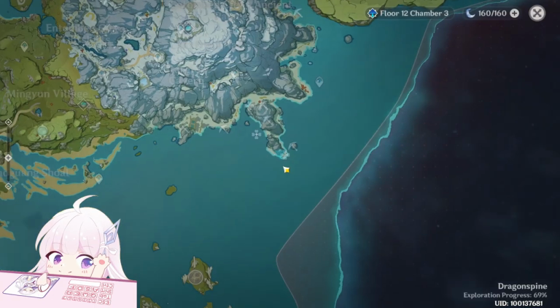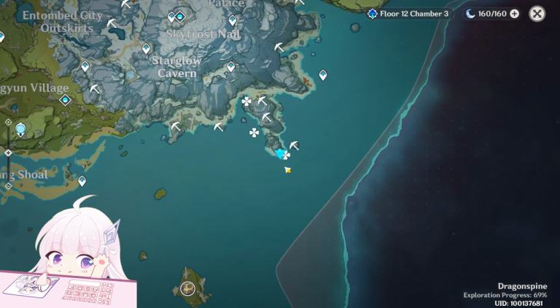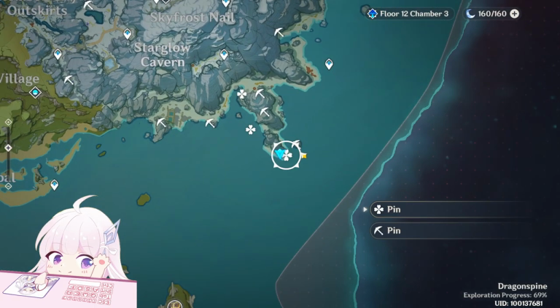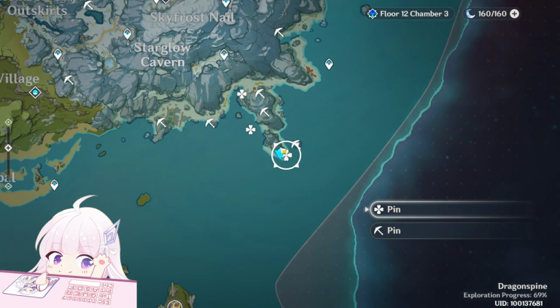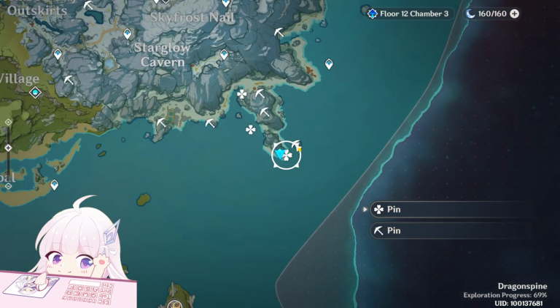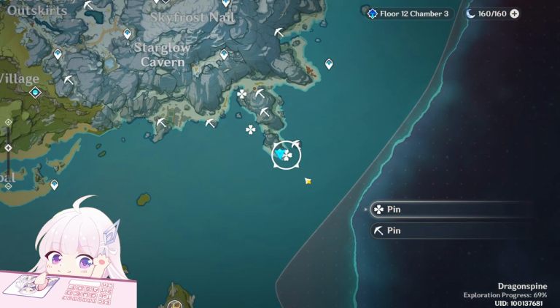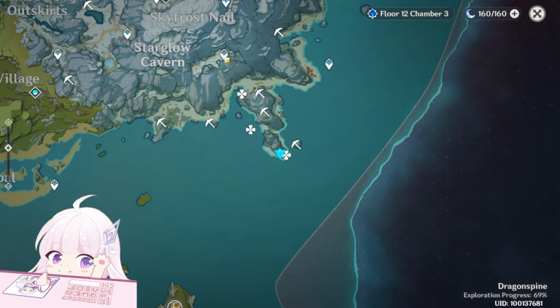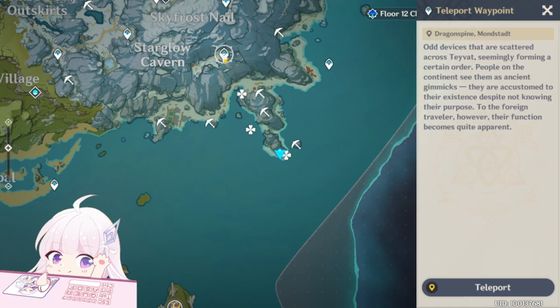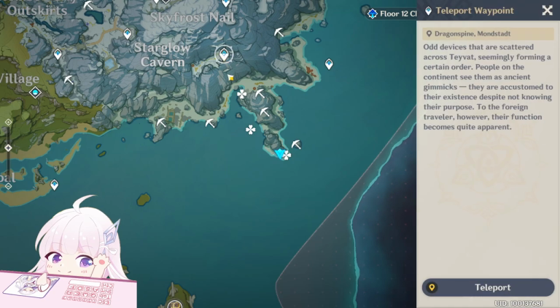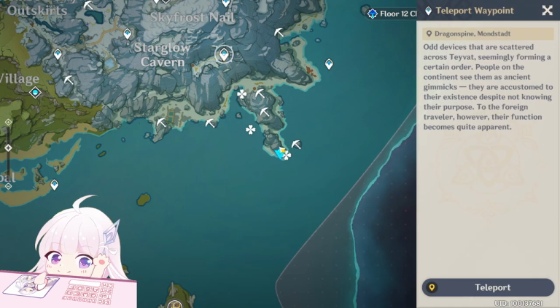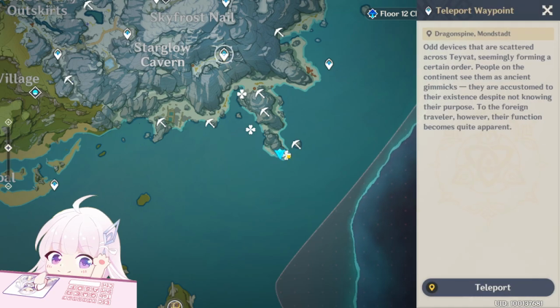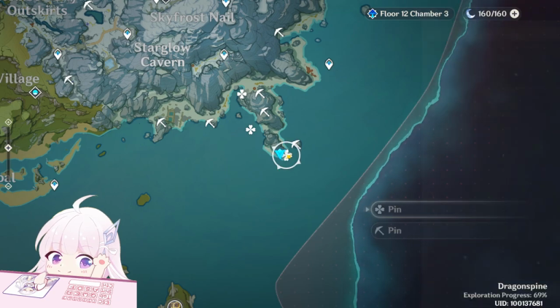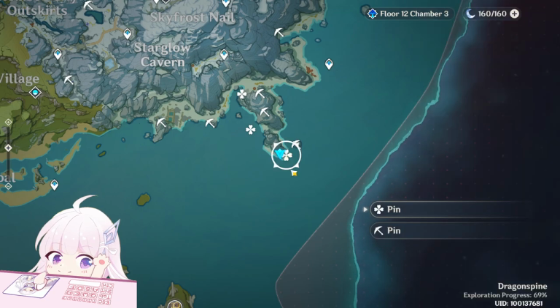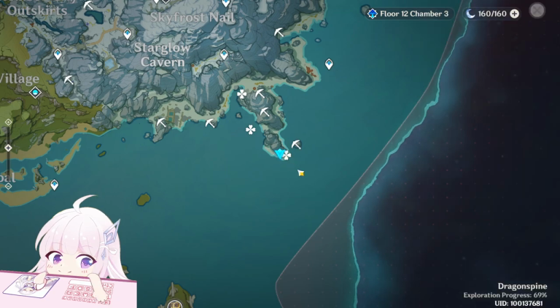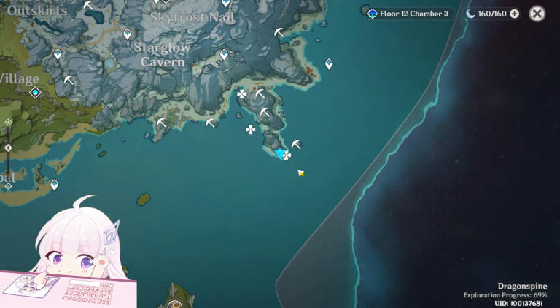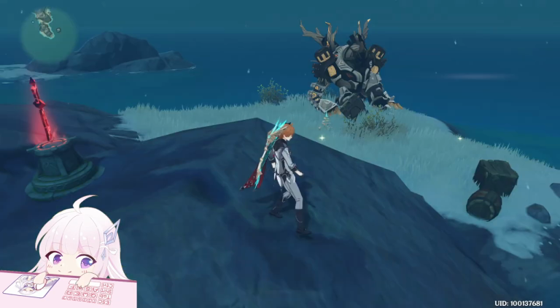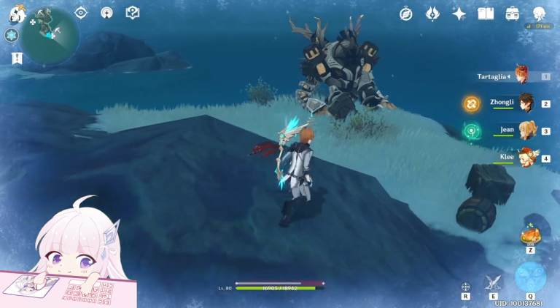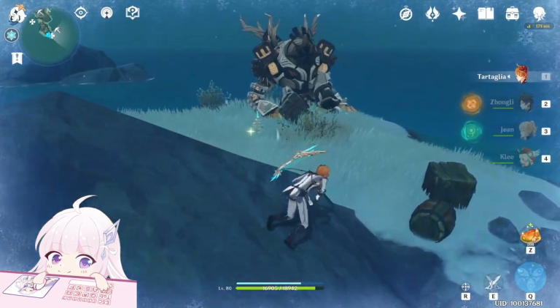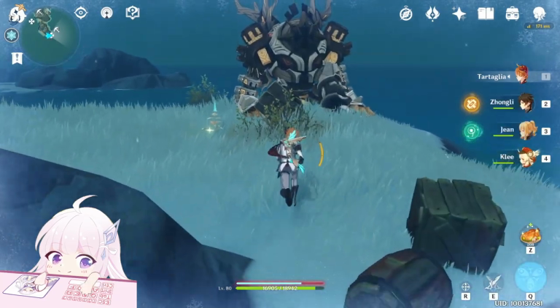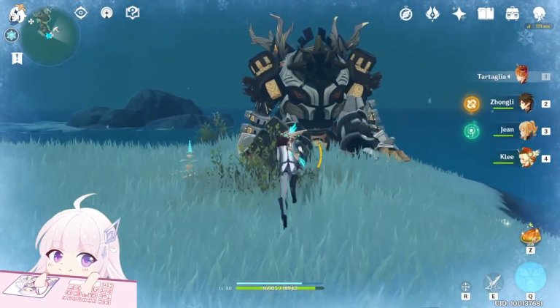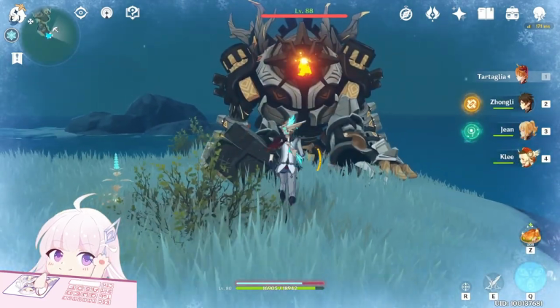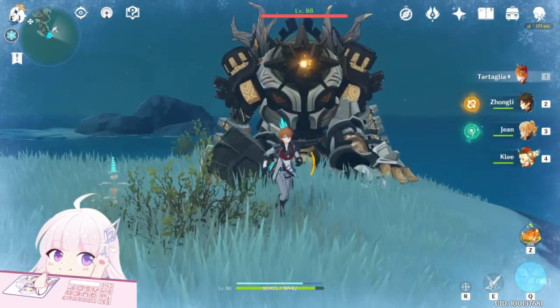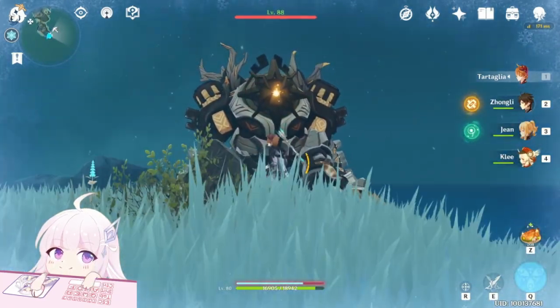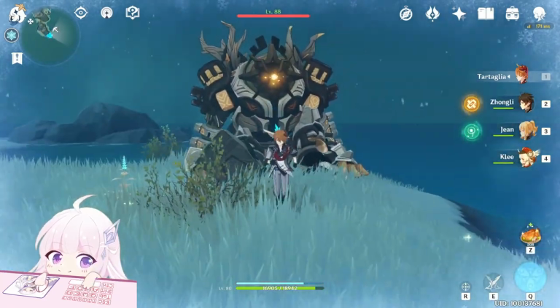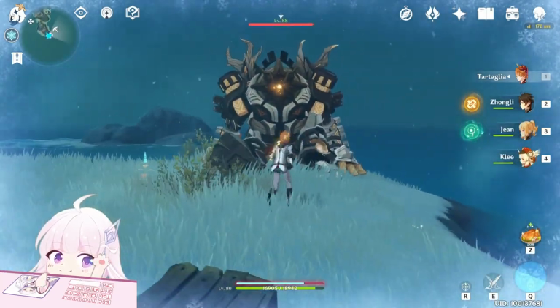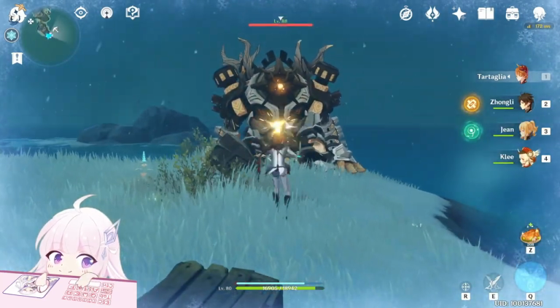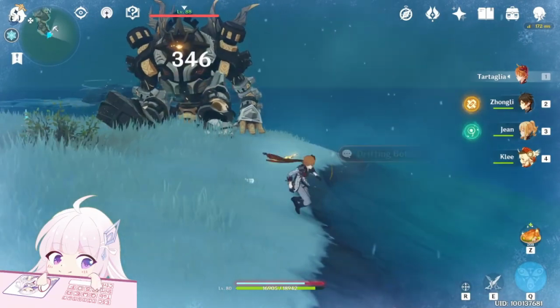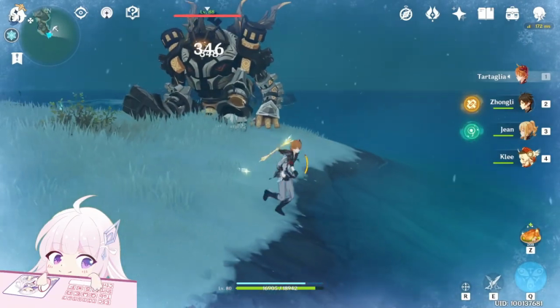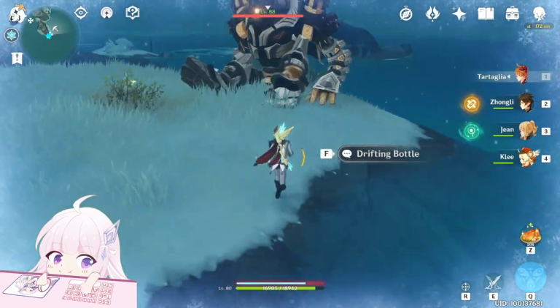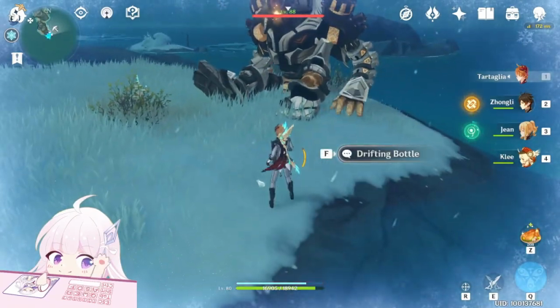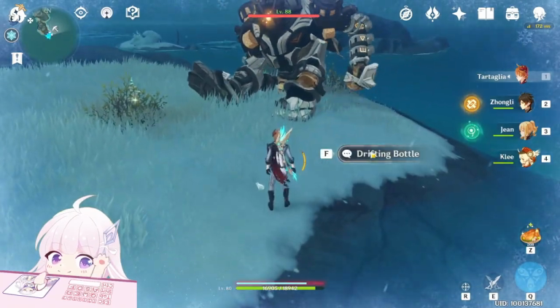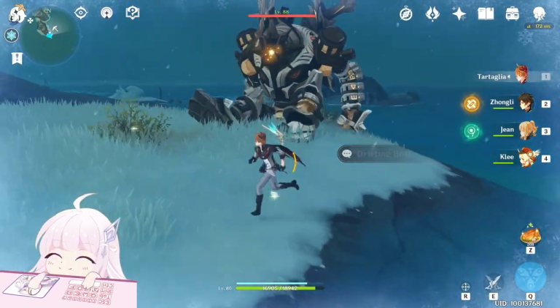The first one is just here. At this position you can teleport here and fly down, then walk to here. Near it there is a ruin — I forgot the name. This is the Drifting Bottle.